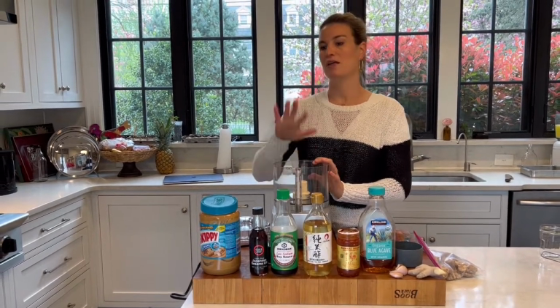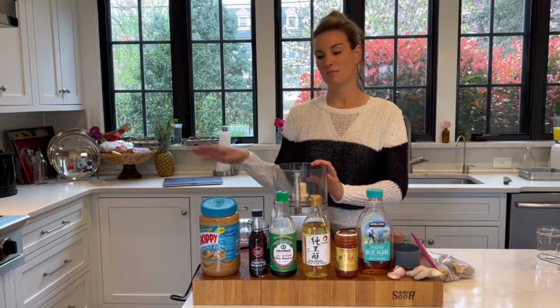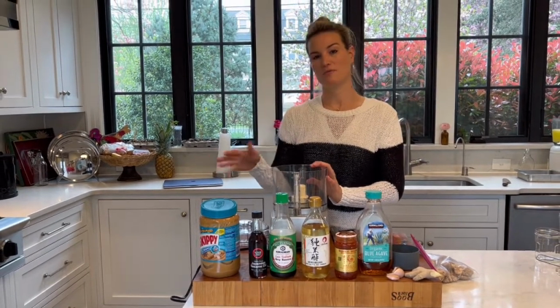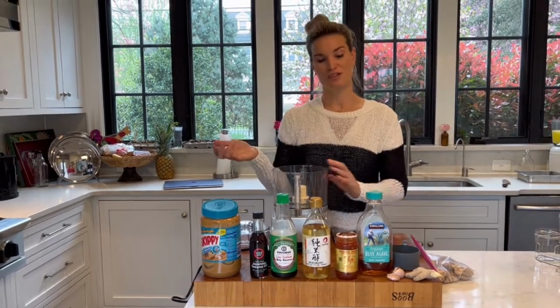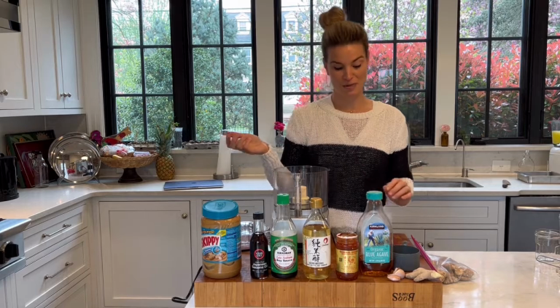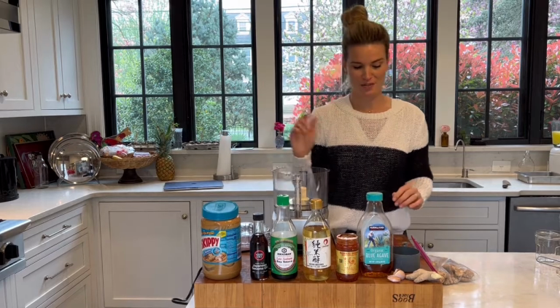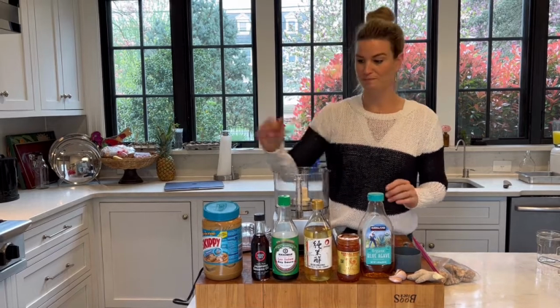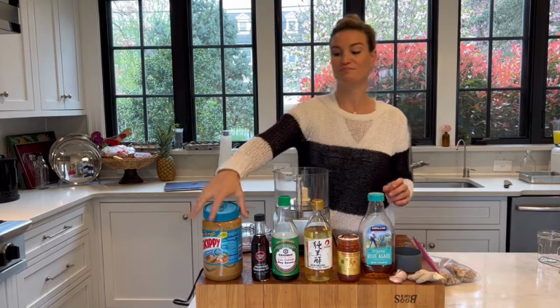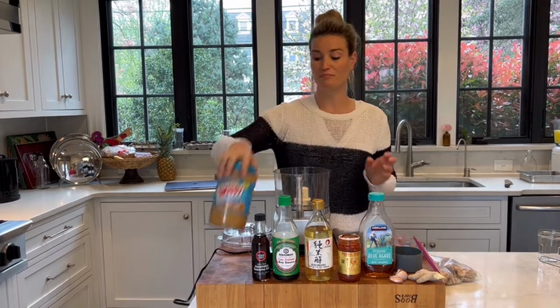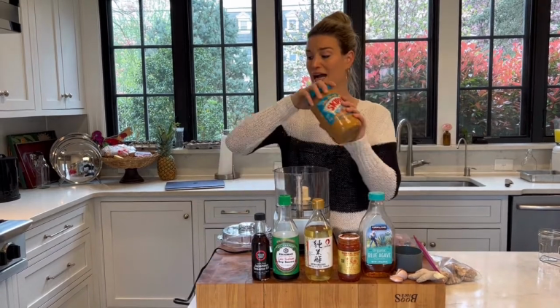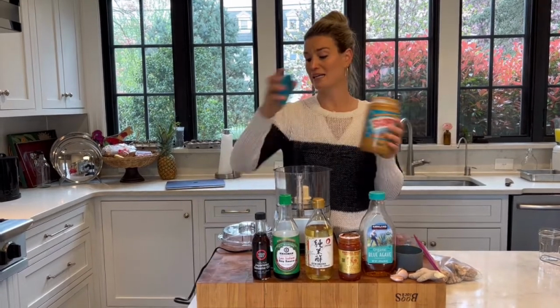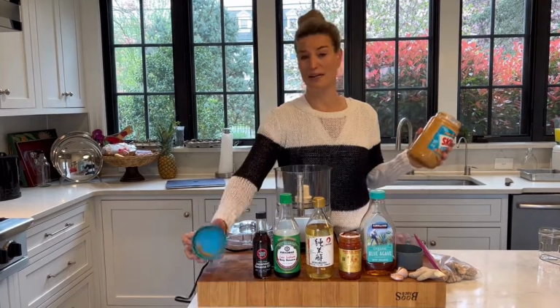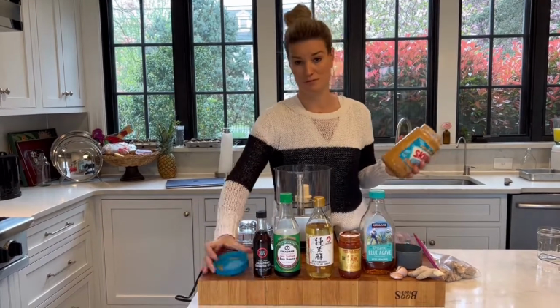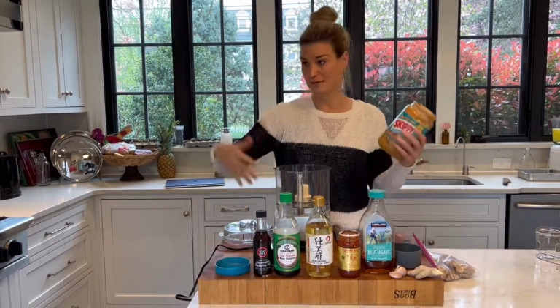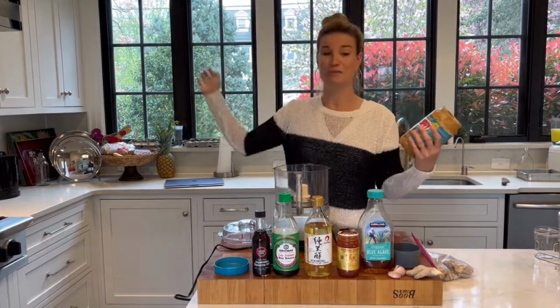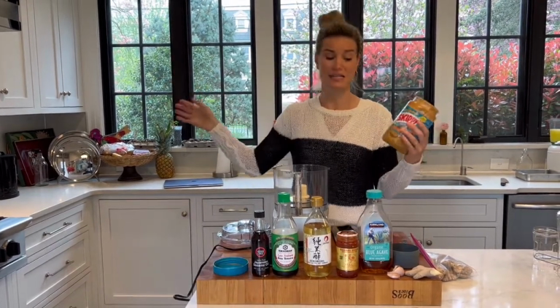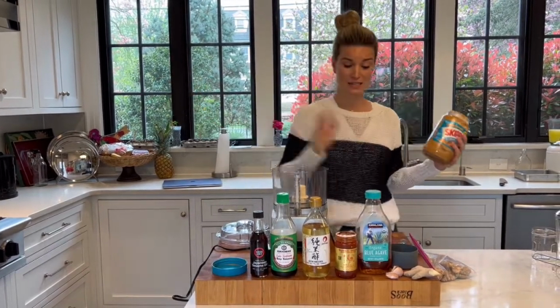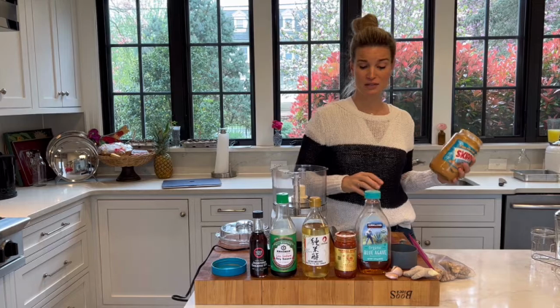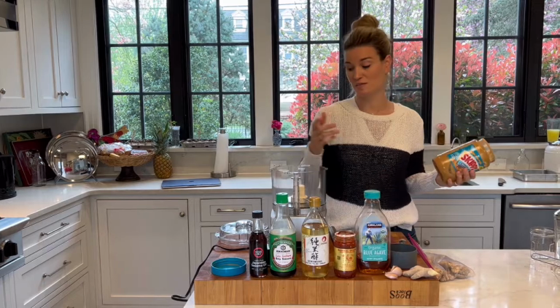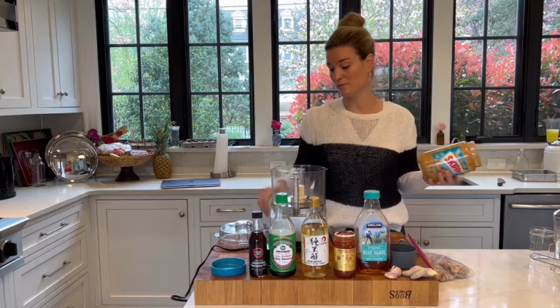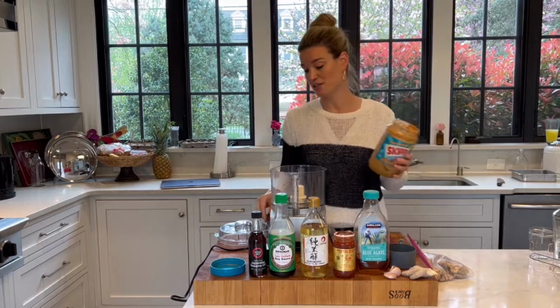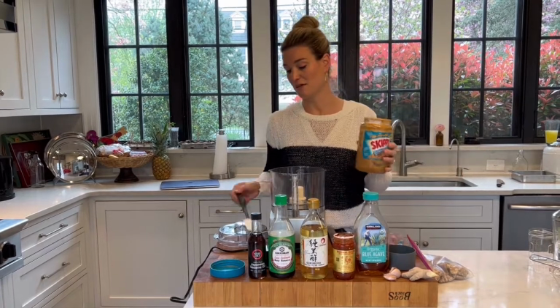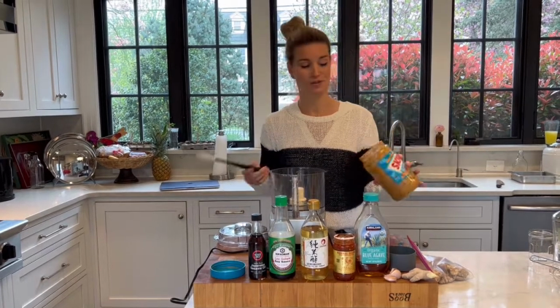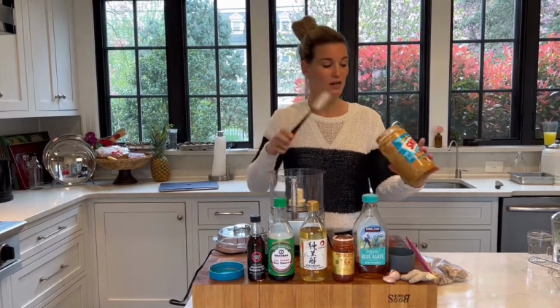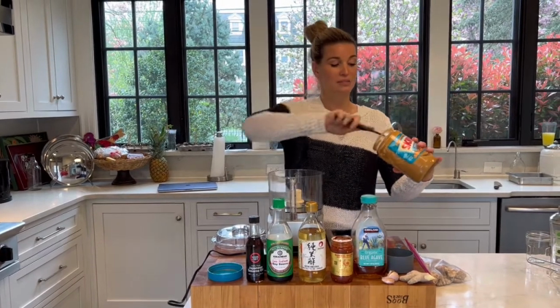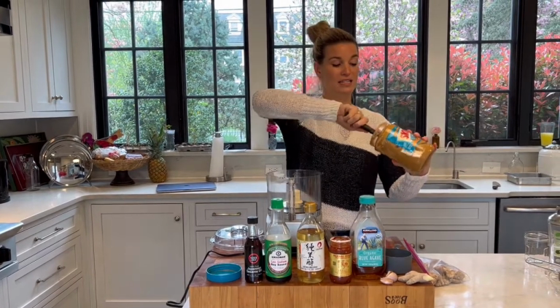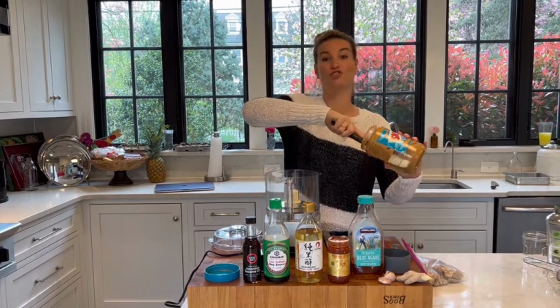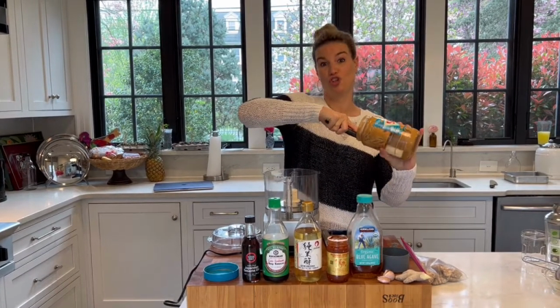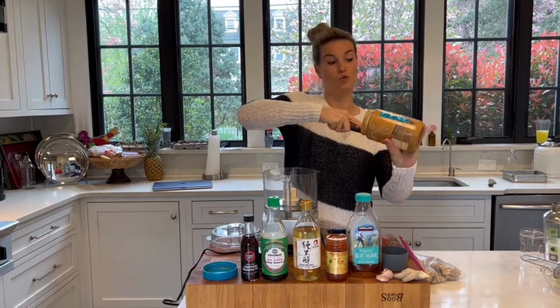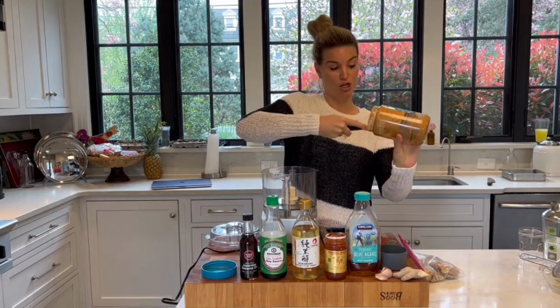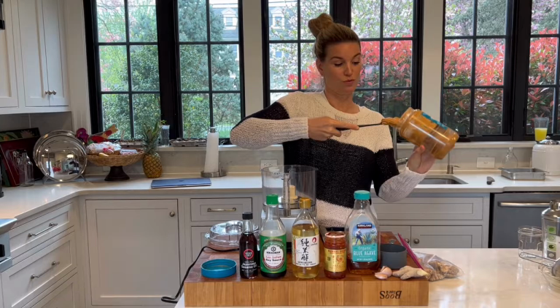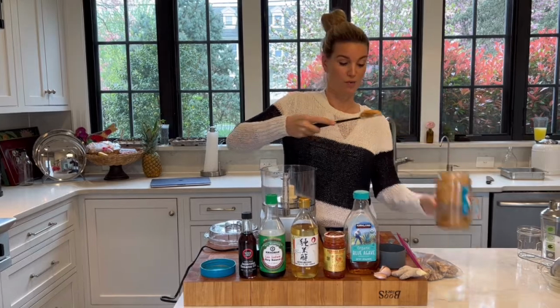And then I'm going to bring some to a friend that just had a baby. If I was not taking this to someone else, I would still make a double batch and keep it in my refrigerator because it is so good. You will see why.